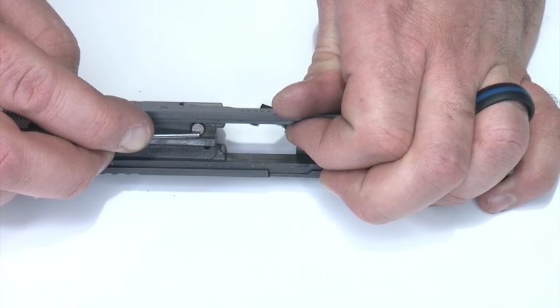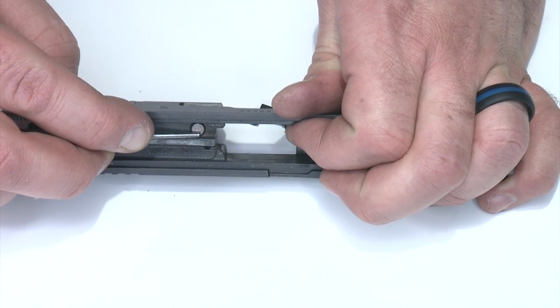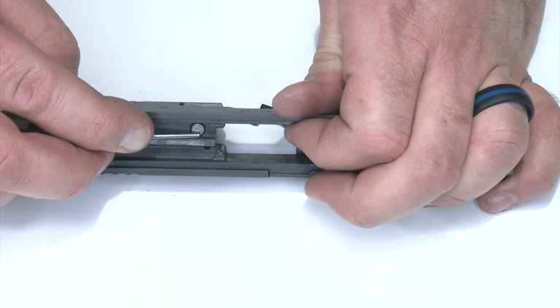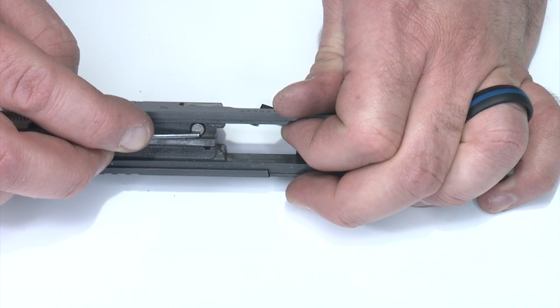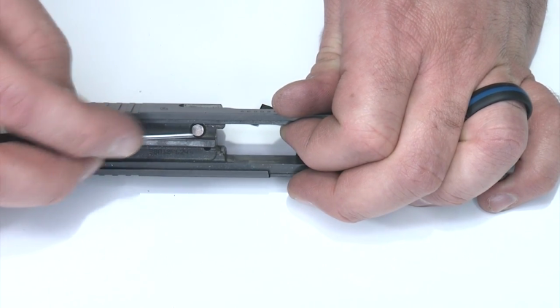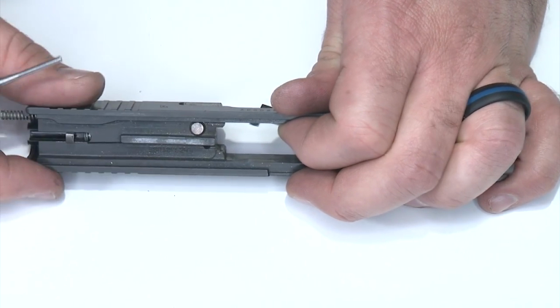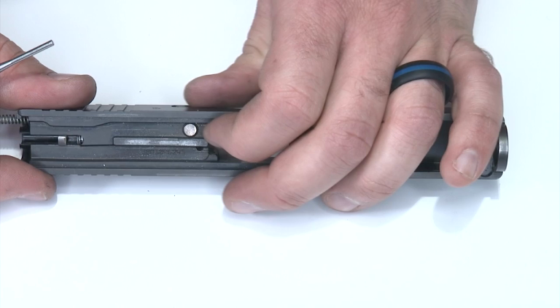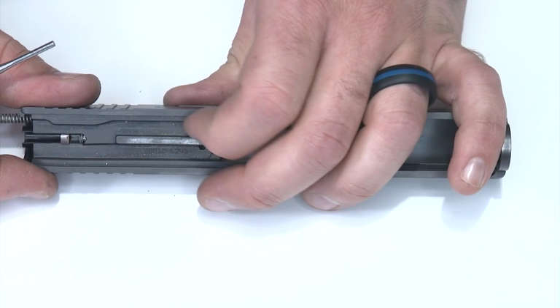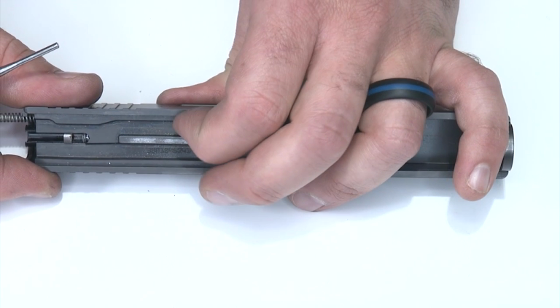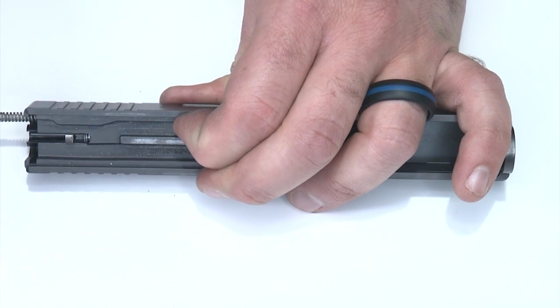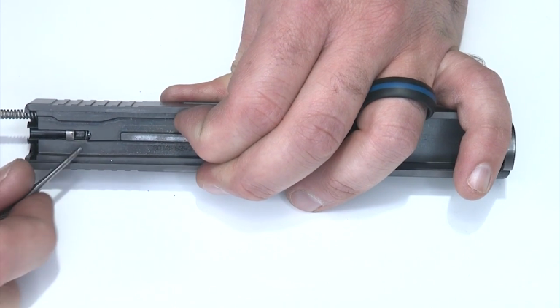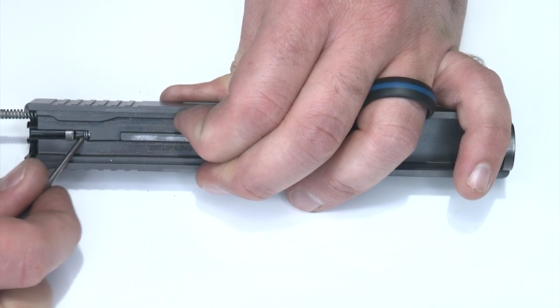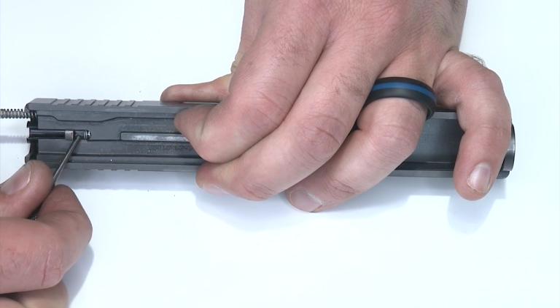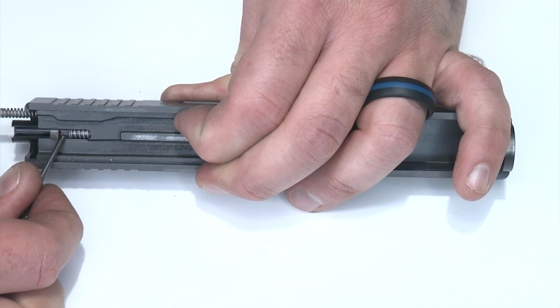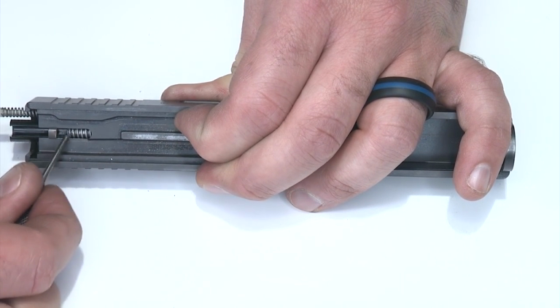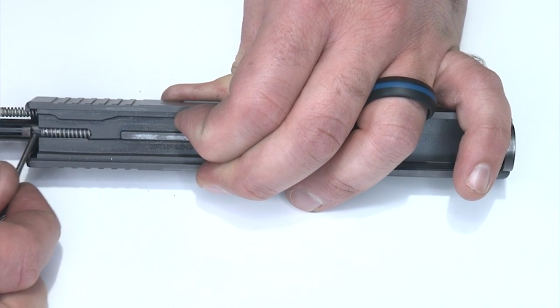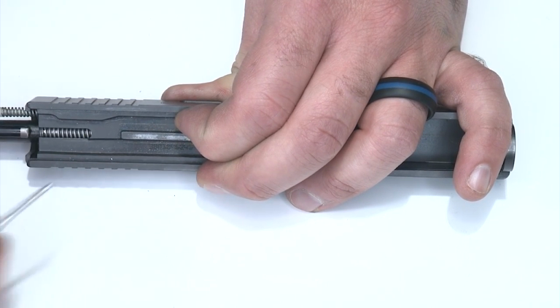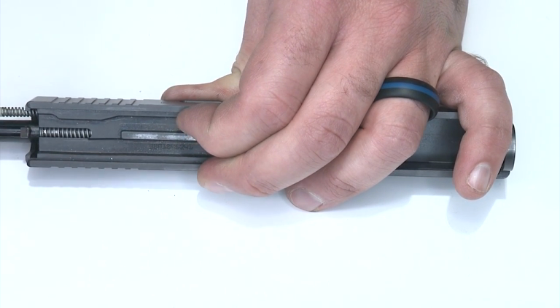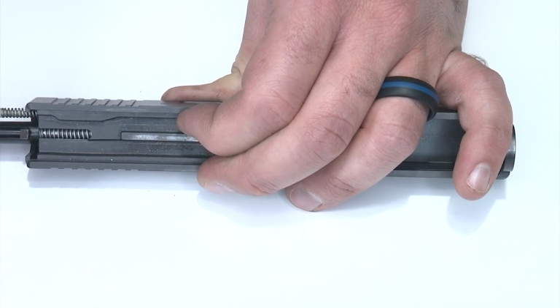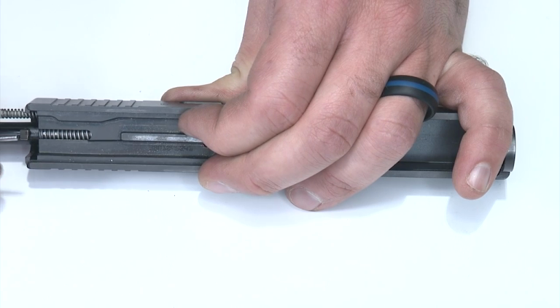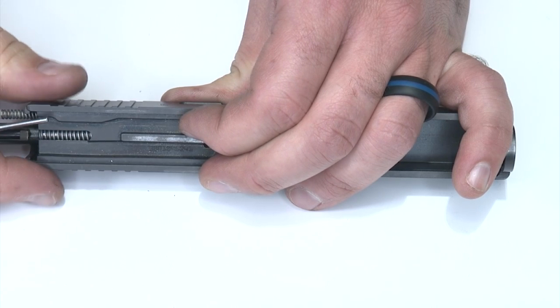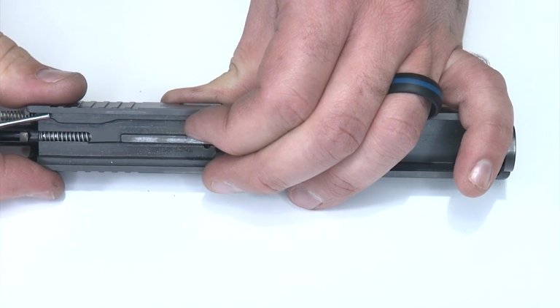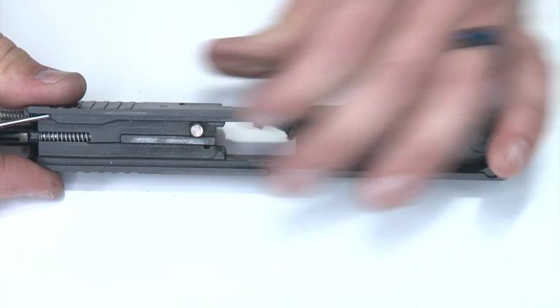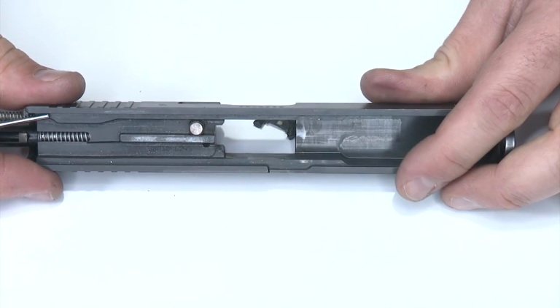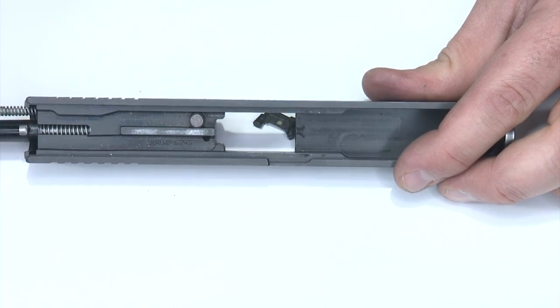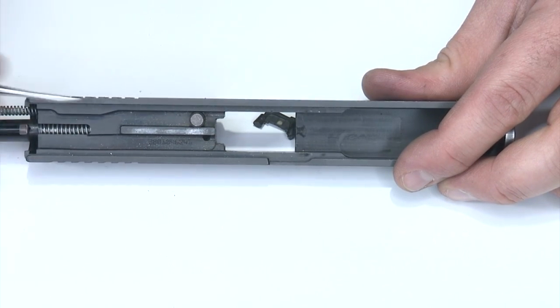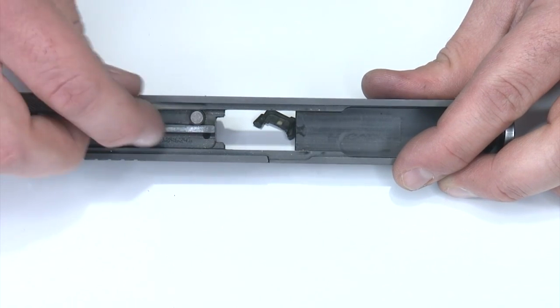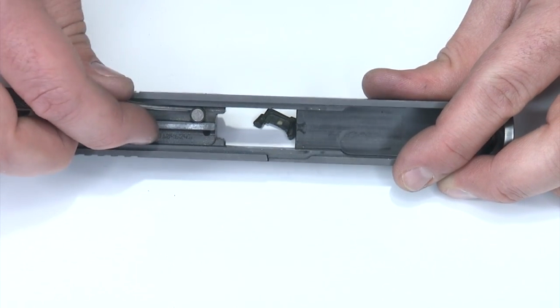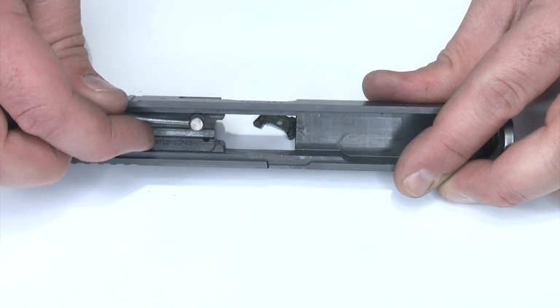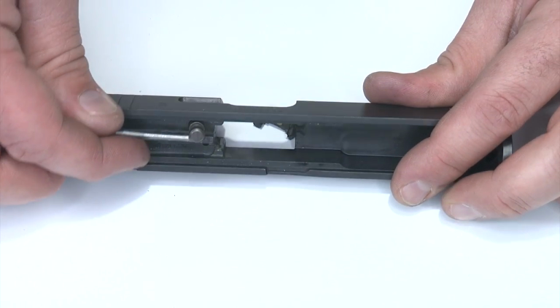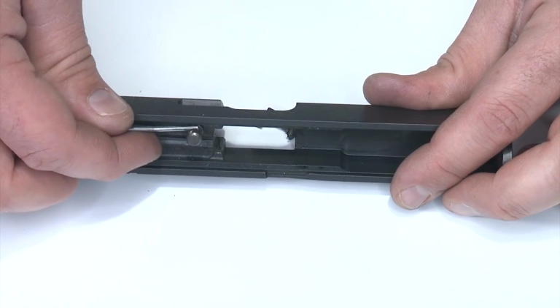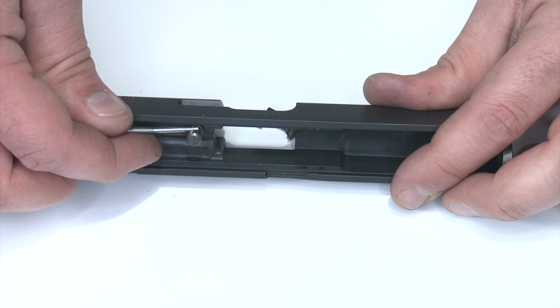We'll put that back in later. I'll go ahead and put my finger in here and hold the striker plunger down and I'll pull the striker out about an inch or so to get it out of the way. Now I can relieve tension on the striker plunger and remove it from the slide to replace it.